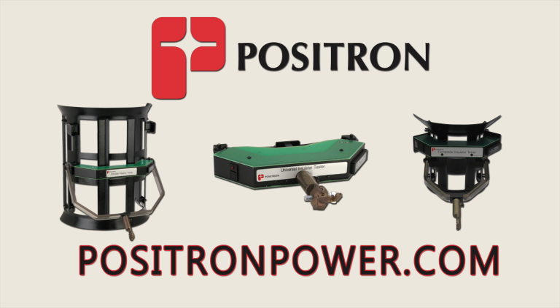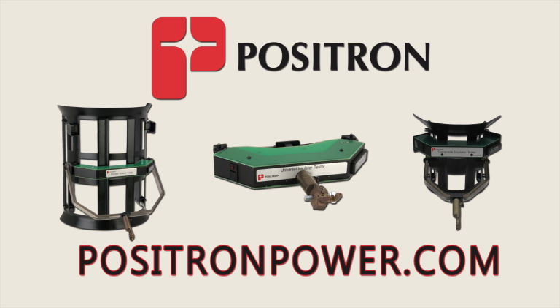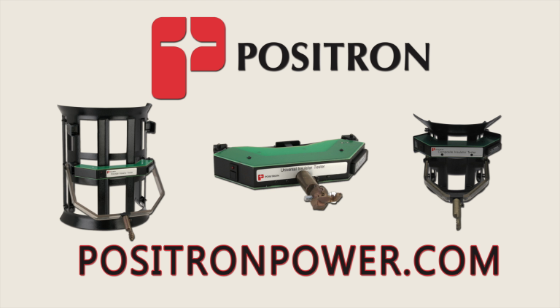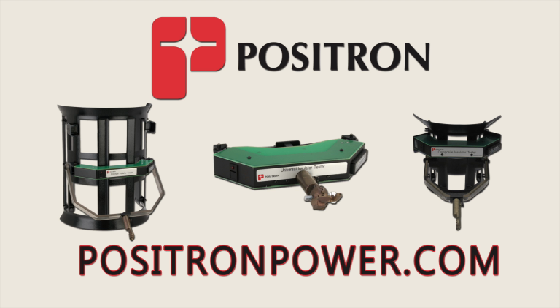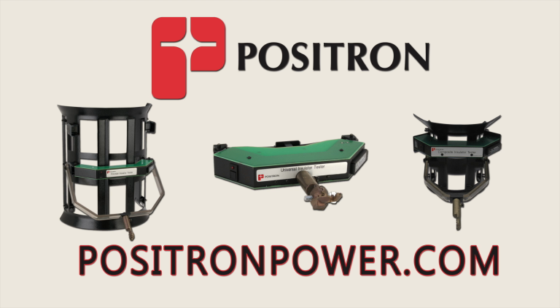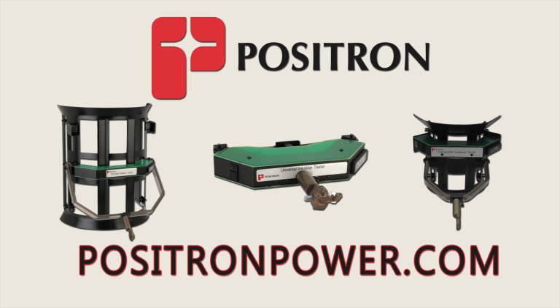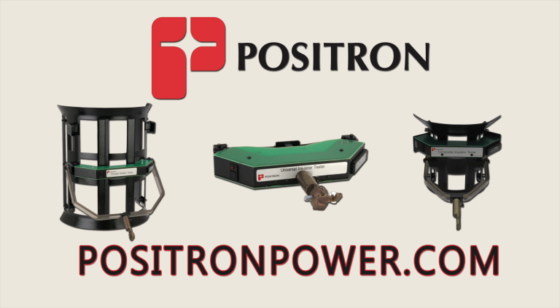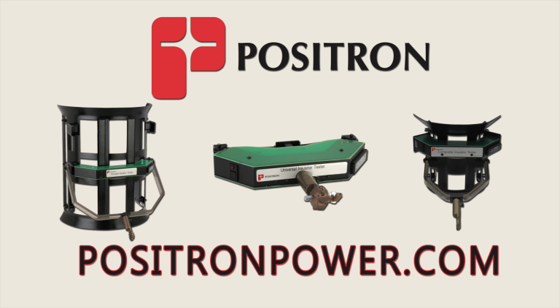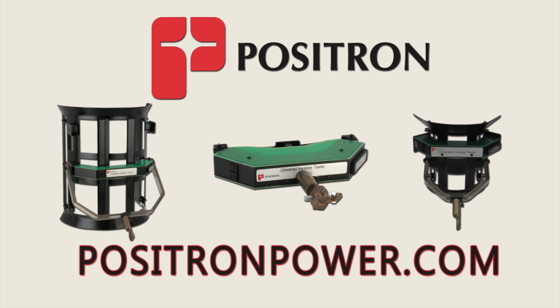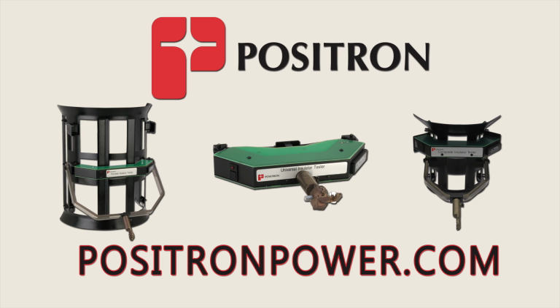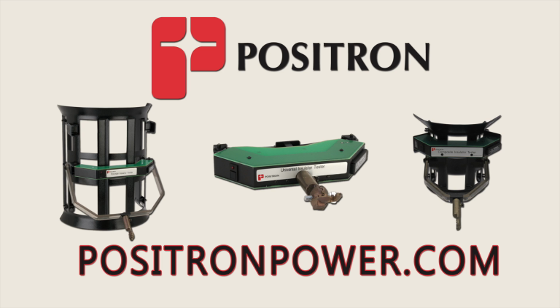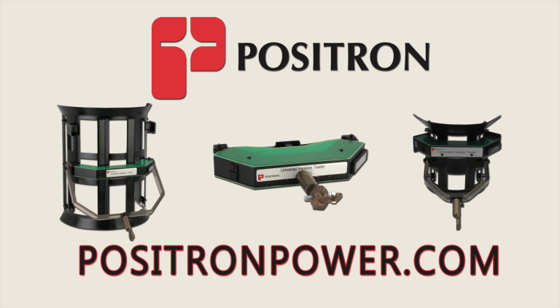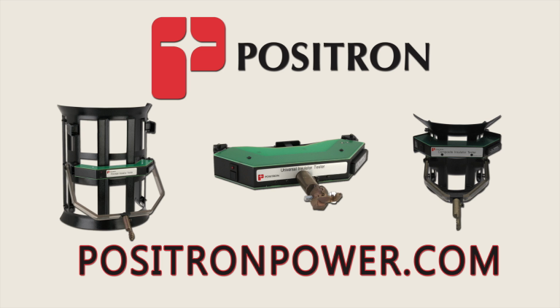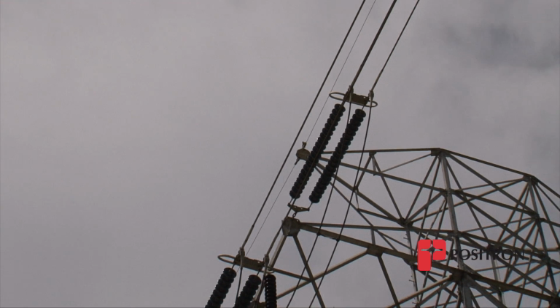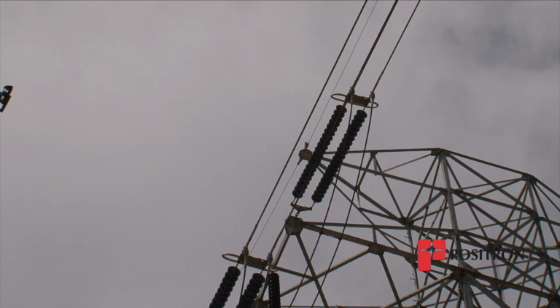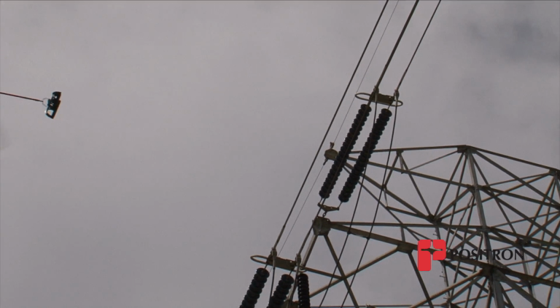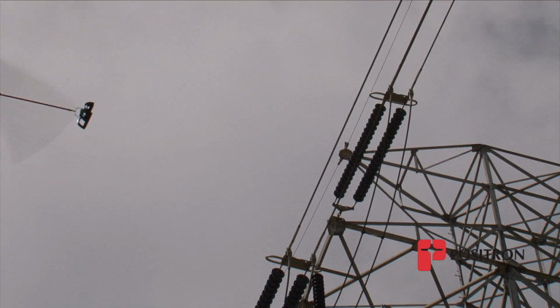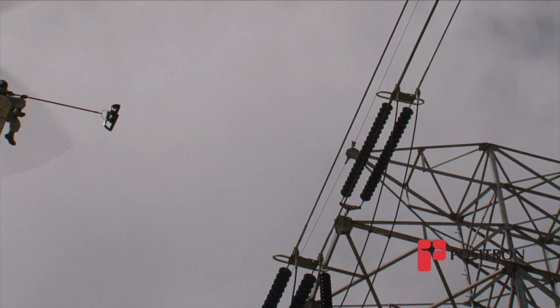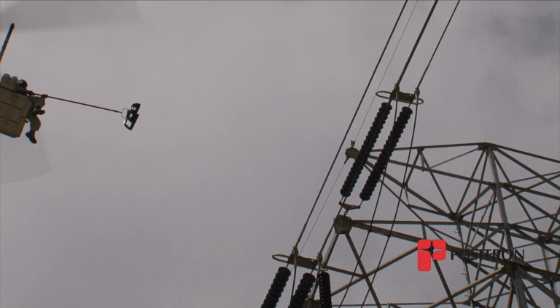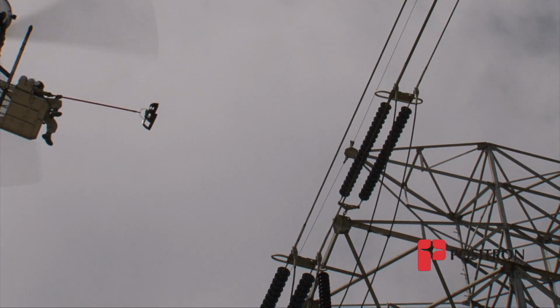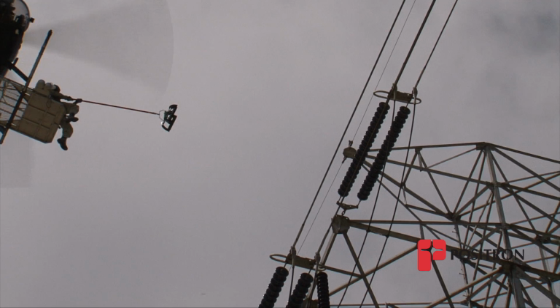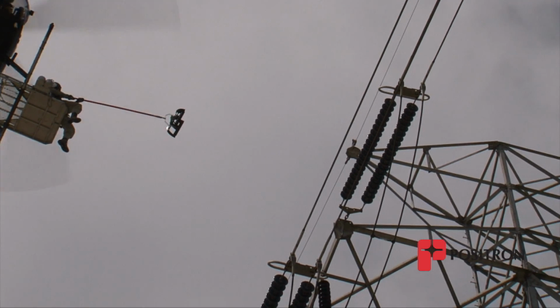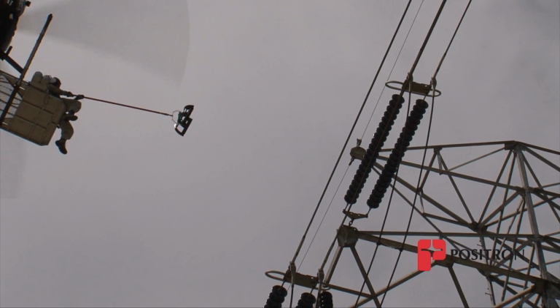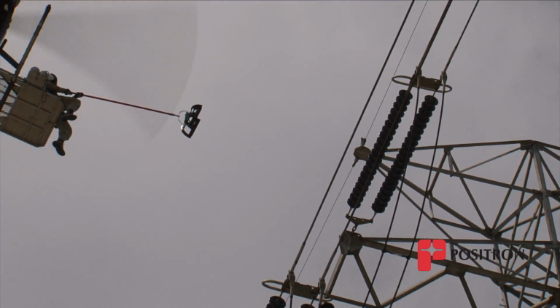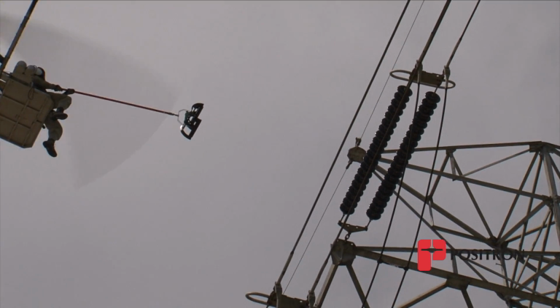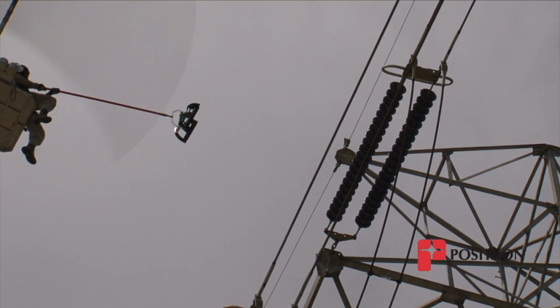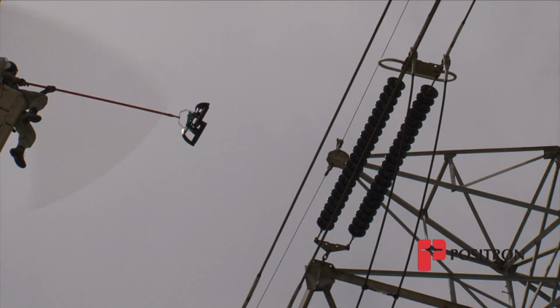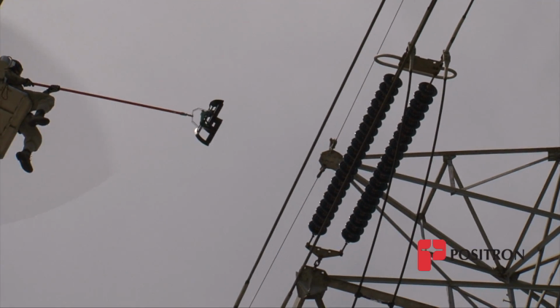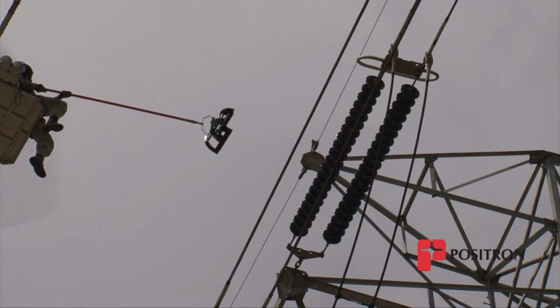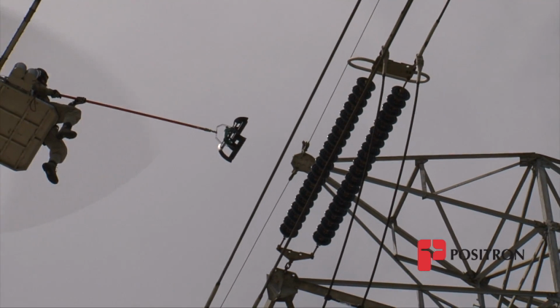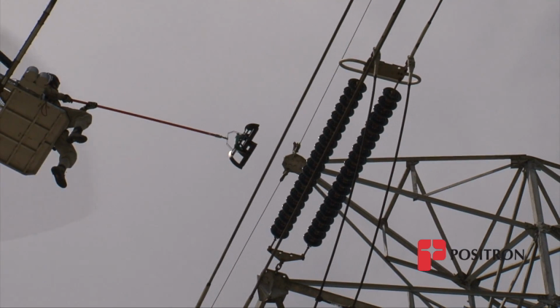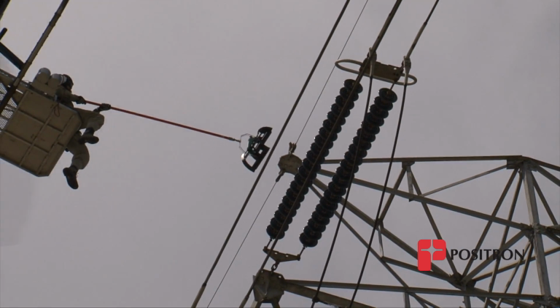Positron insulator testers enable creative methods for fast and effective testing of high-voltage insulators. Here, a helicopter is used to position a technician safely and accurately to test a porcelain insulator using the Positron insulator tester.